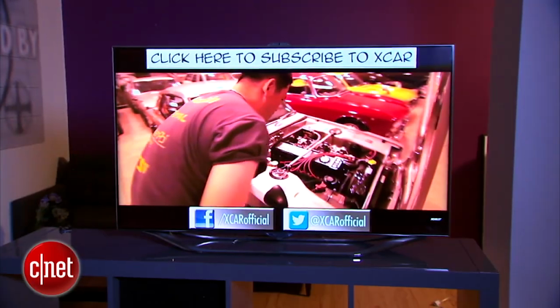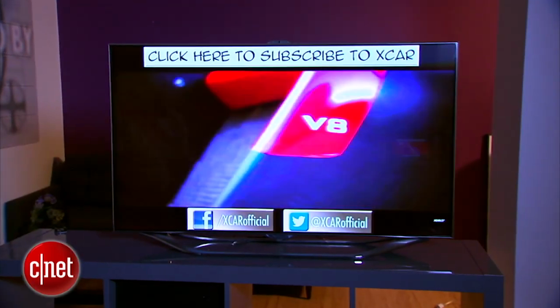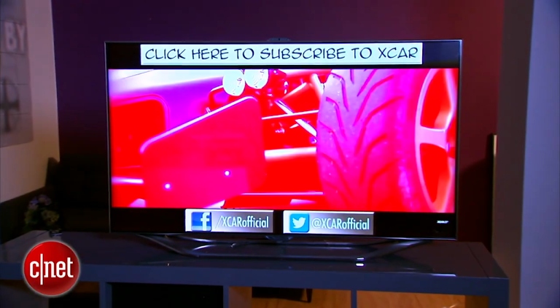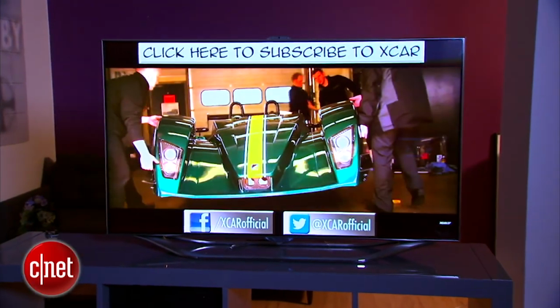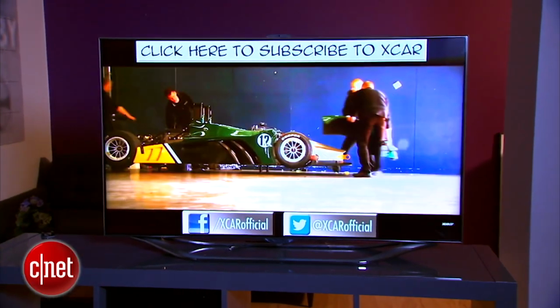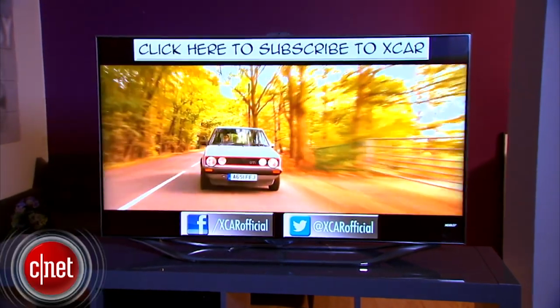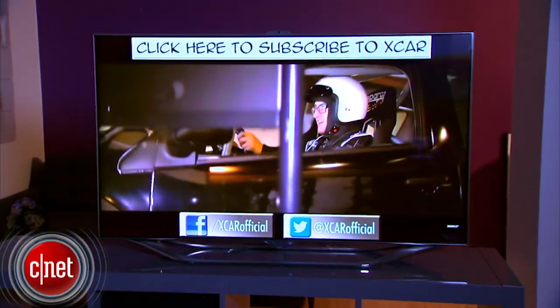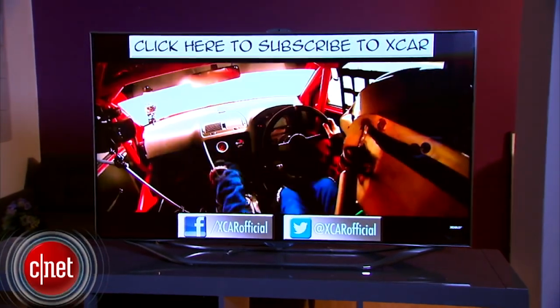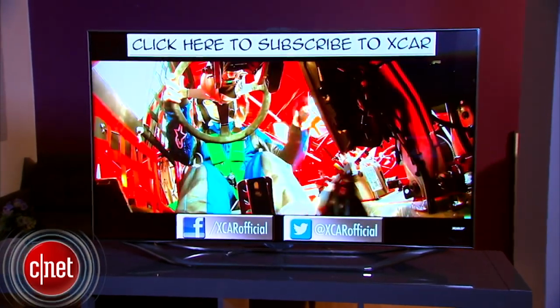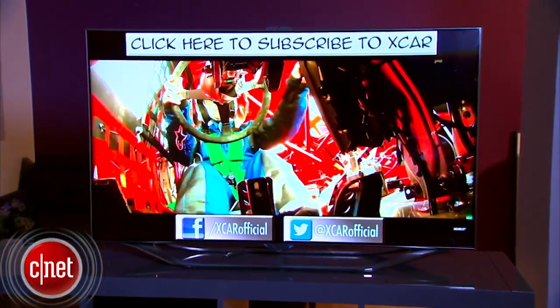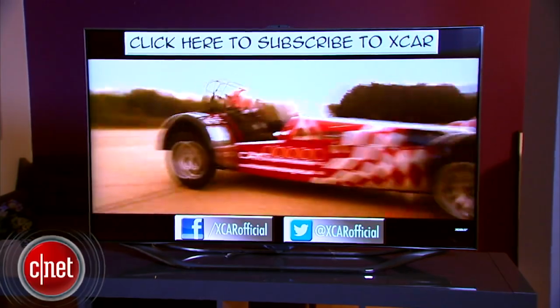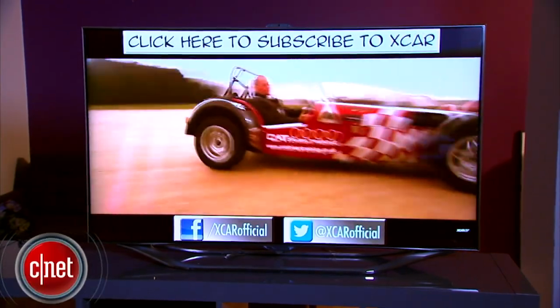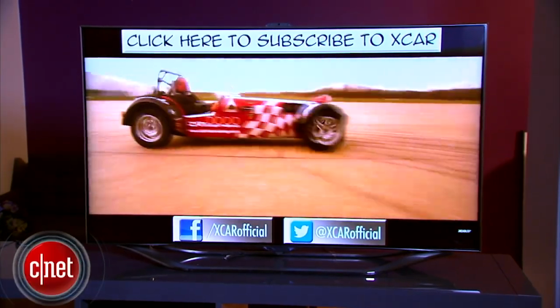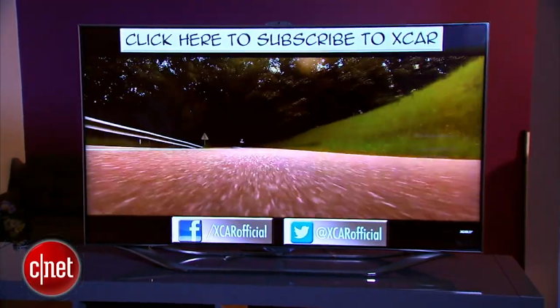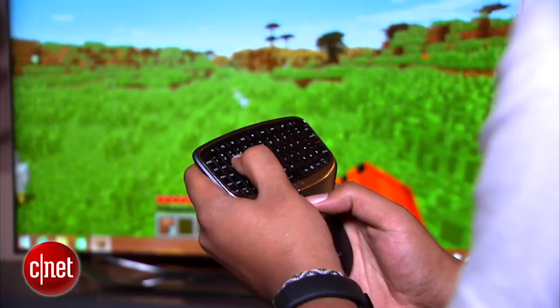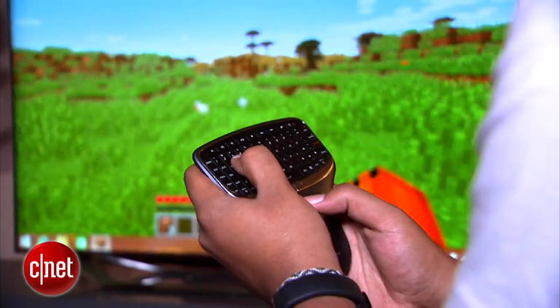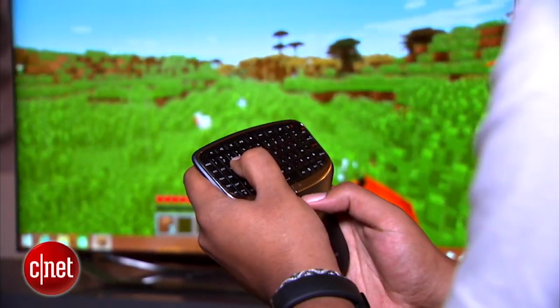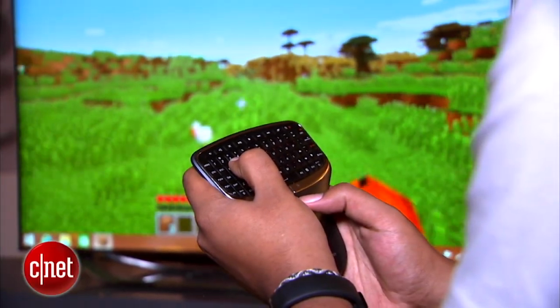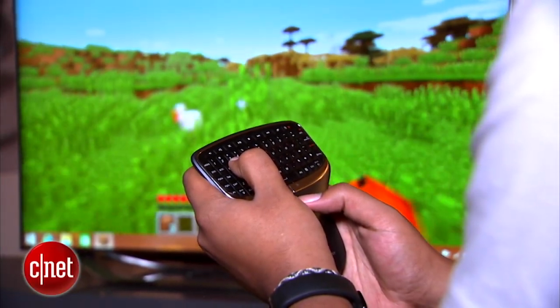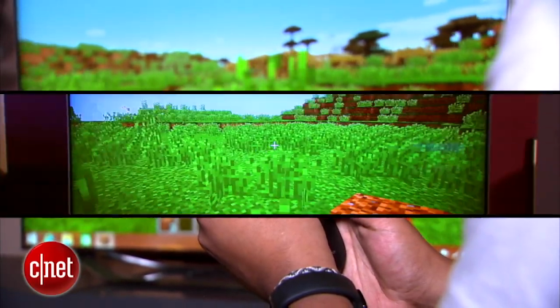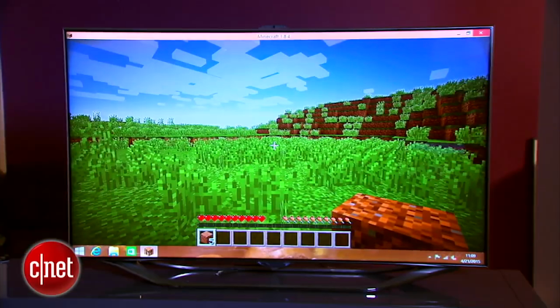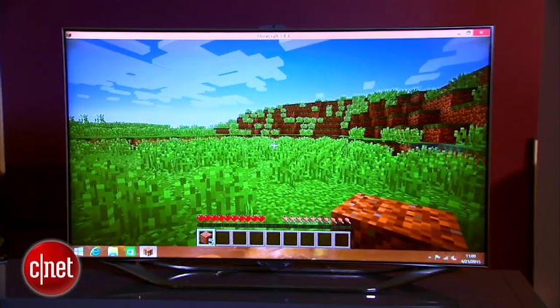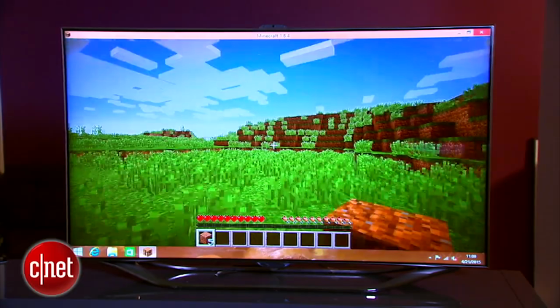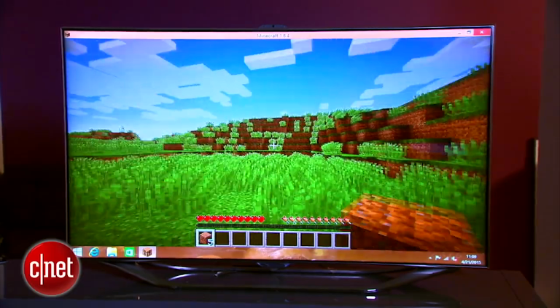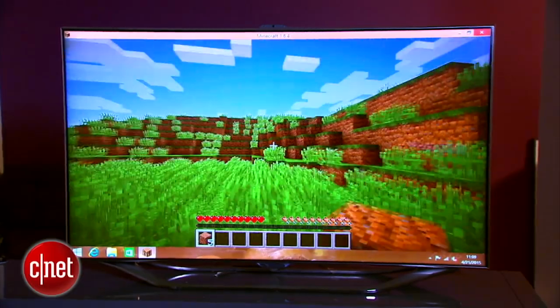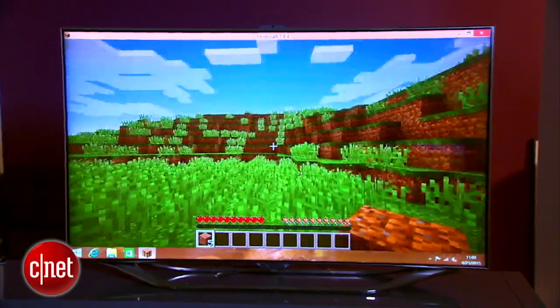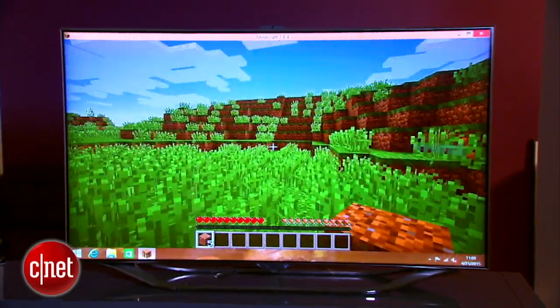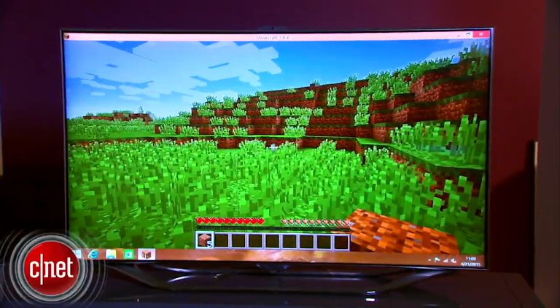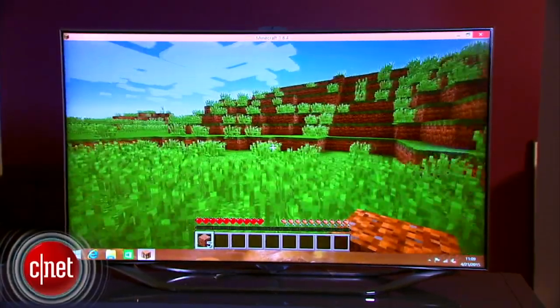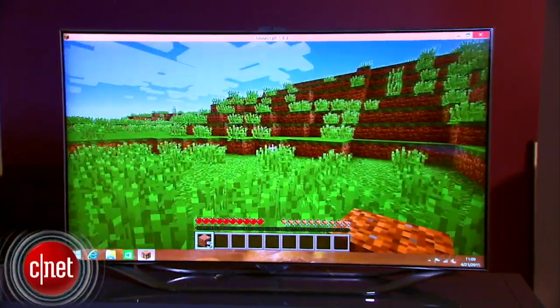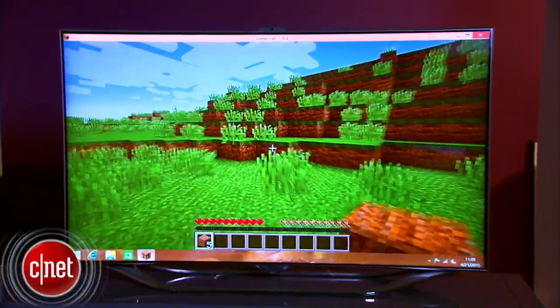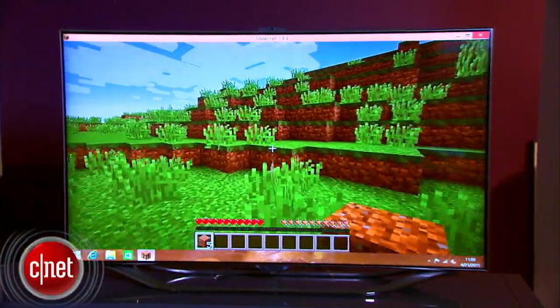The stick is definitely not a powerhouse, but streaming HD video or music while you're wandering around the web works great. And most importantly it can run Minecraft and fairly well. That alone just about makes it product of the year for me, but I'm going to go ahead and reserve judgement until we're finished testing.